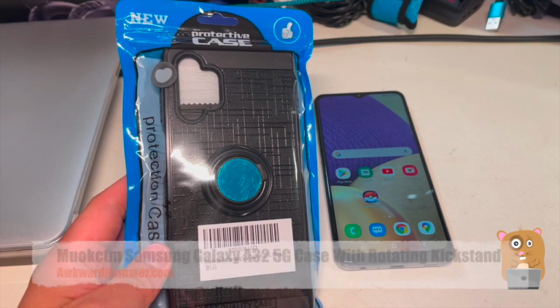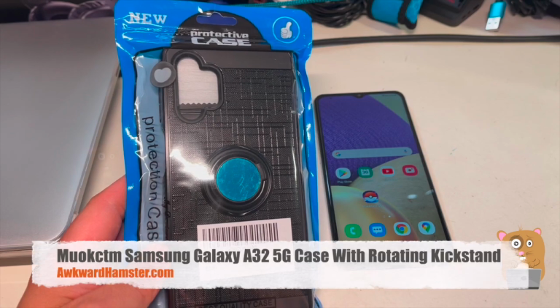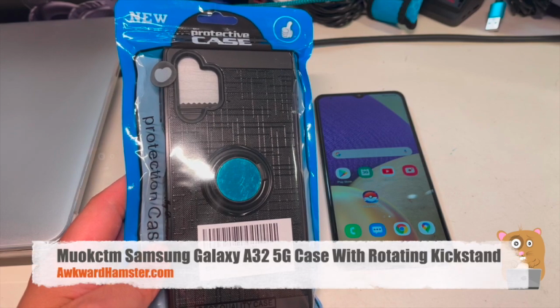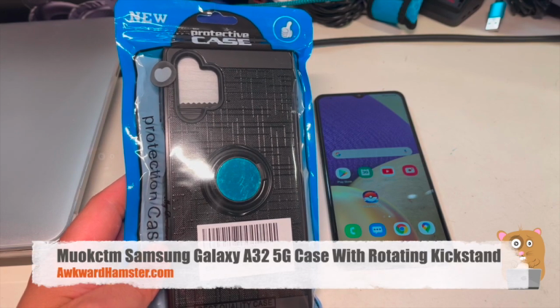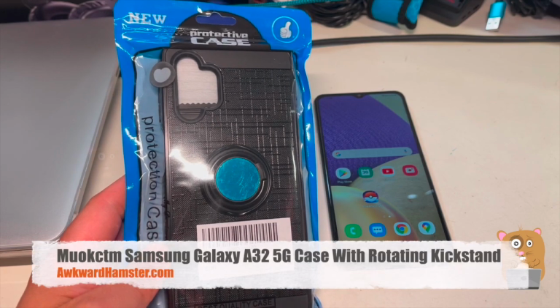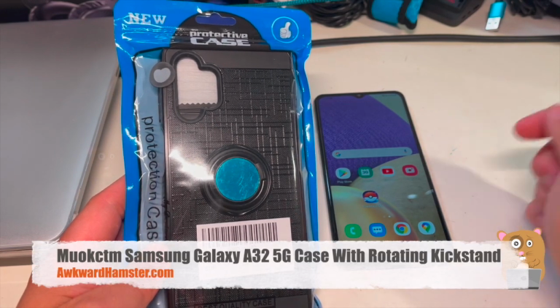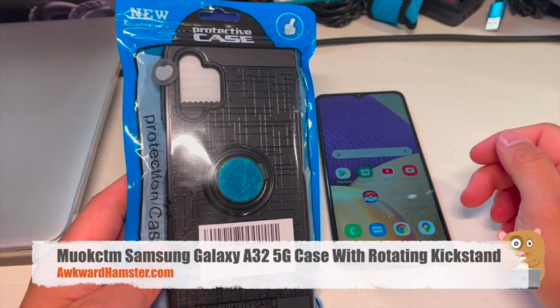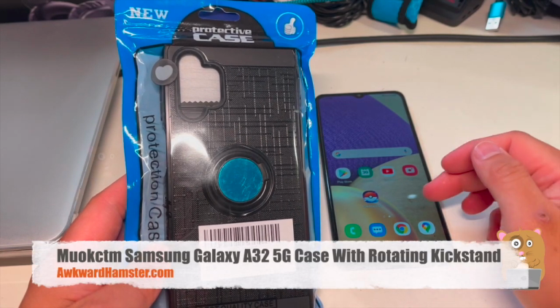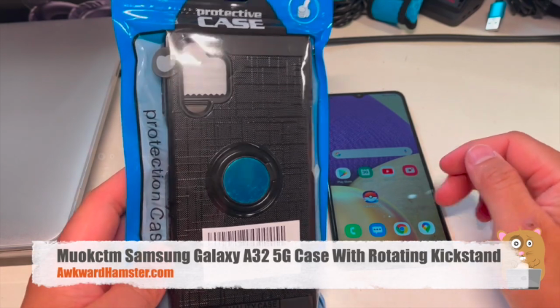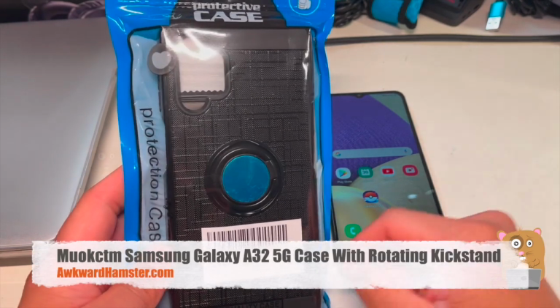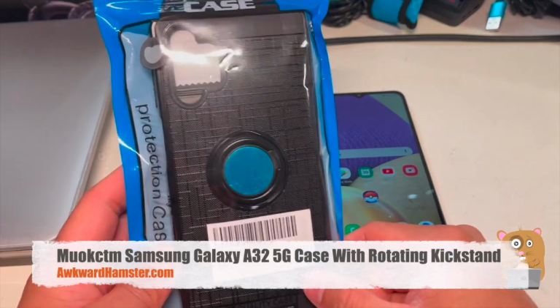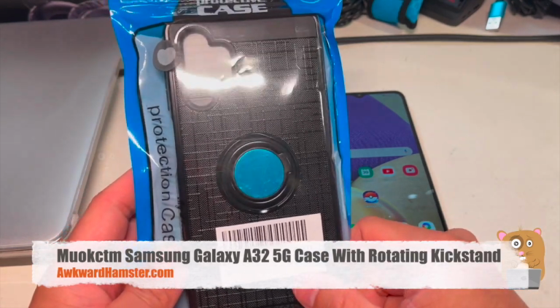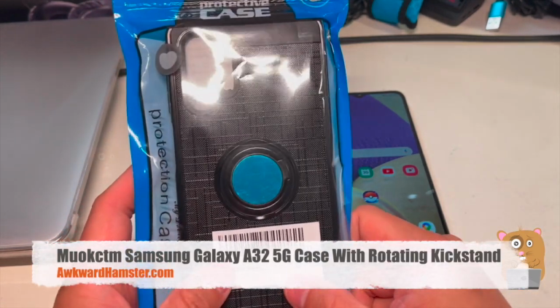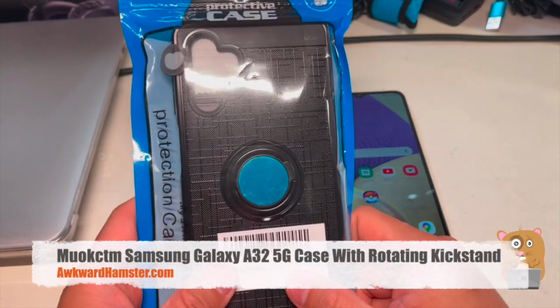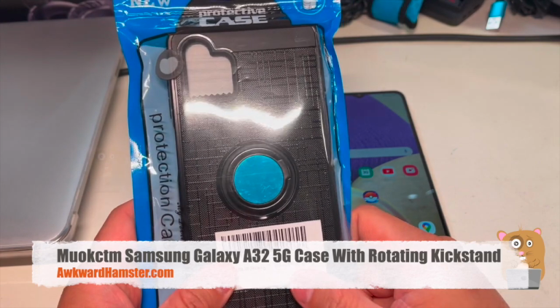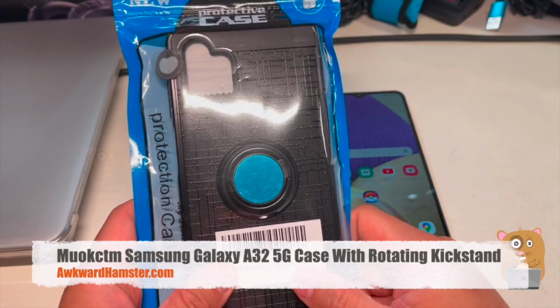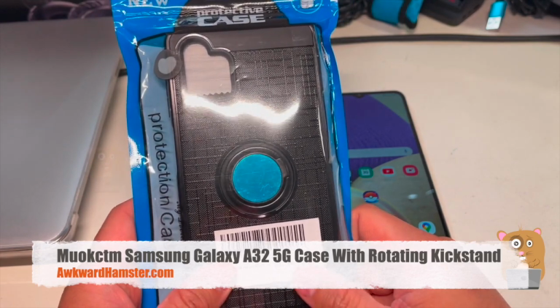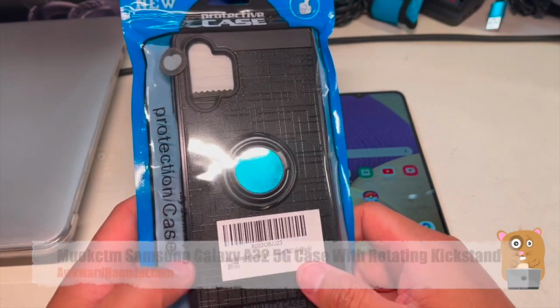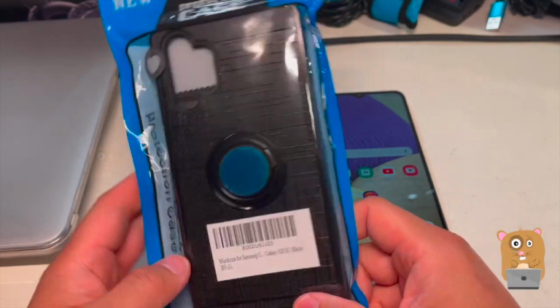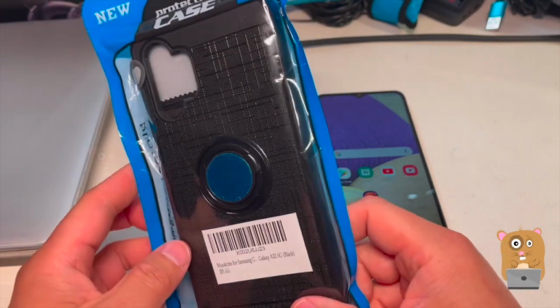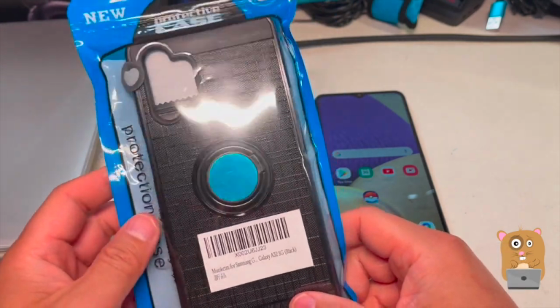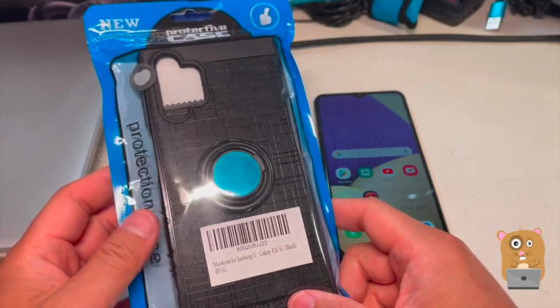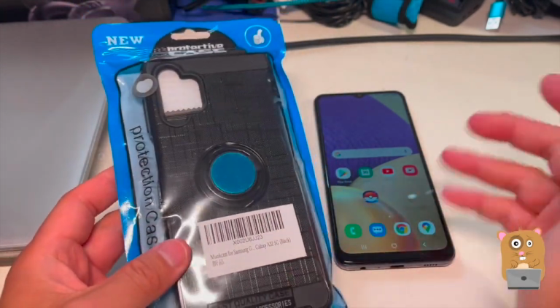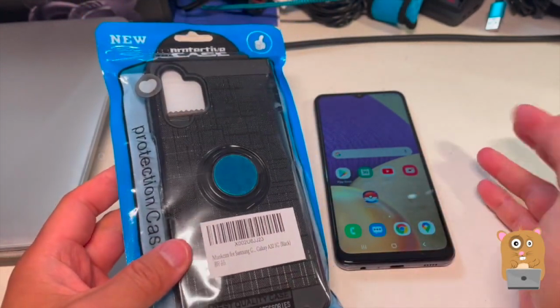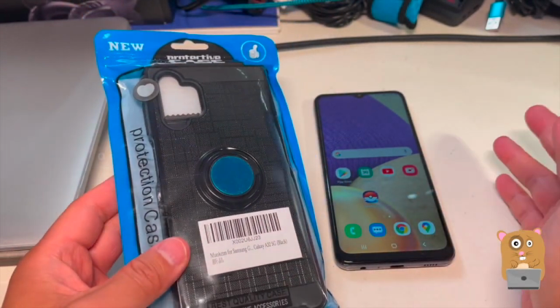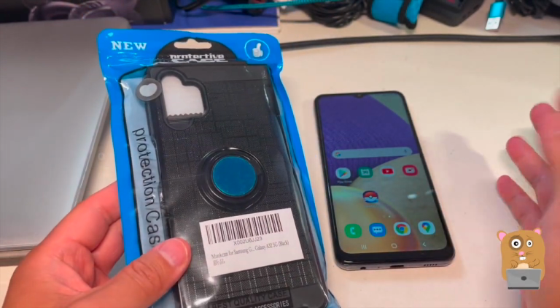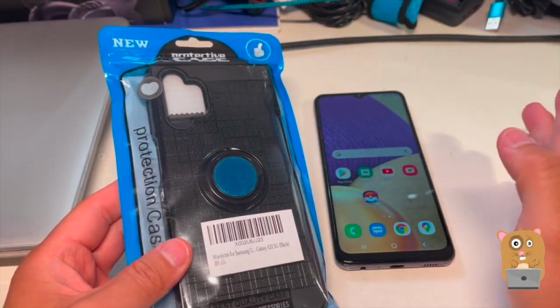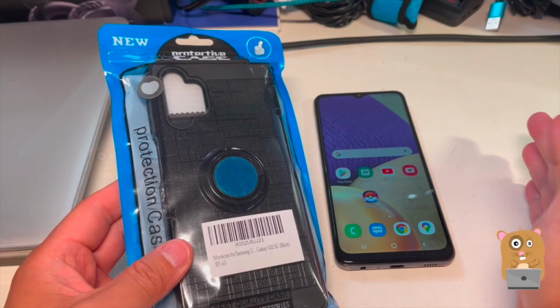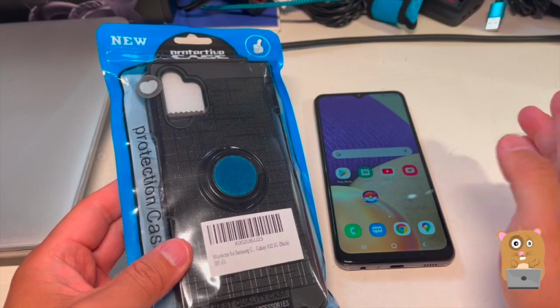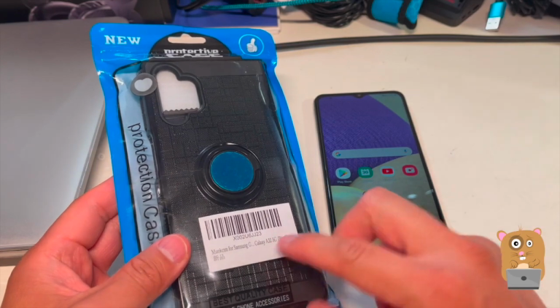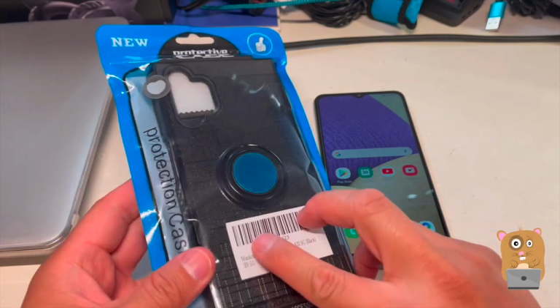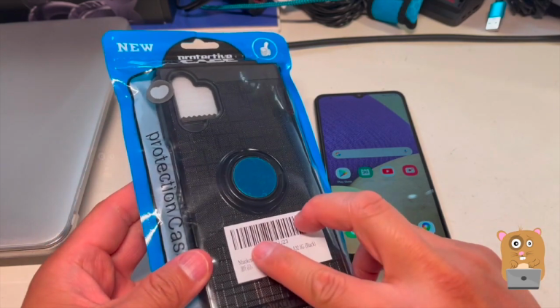Hi, welcome to Alcor to Amster. Recently I got this case for the Samsung Galaxy A32 5G and paid about $9 before tax off Amazon.